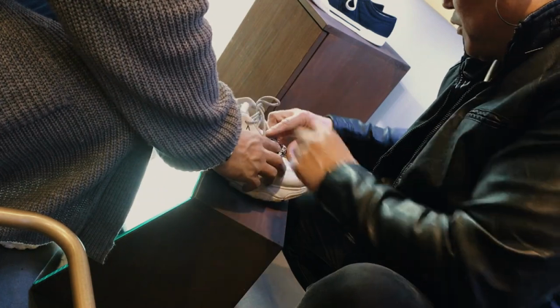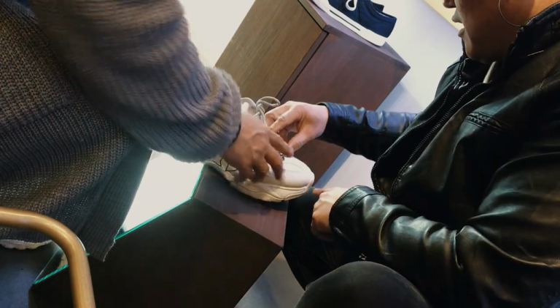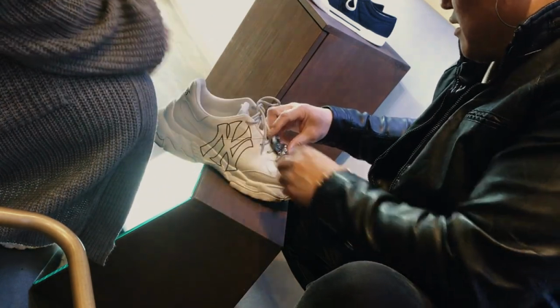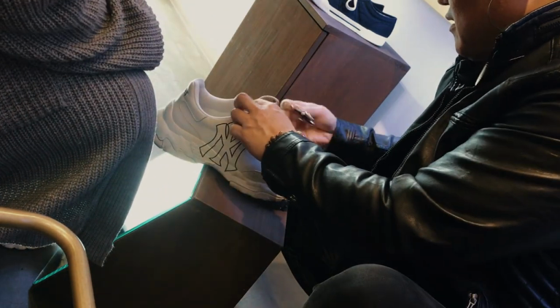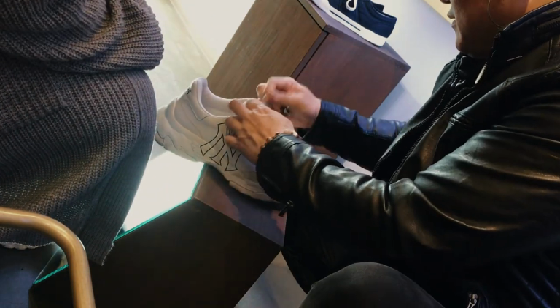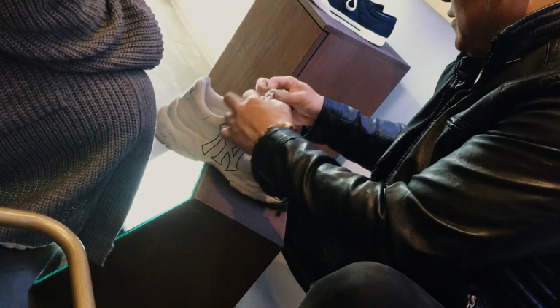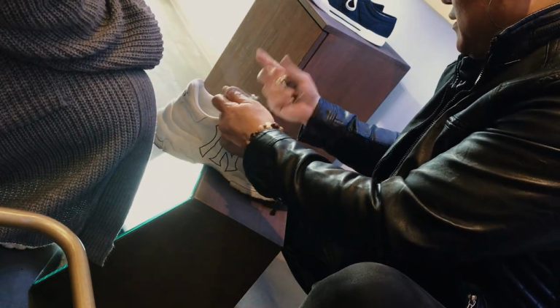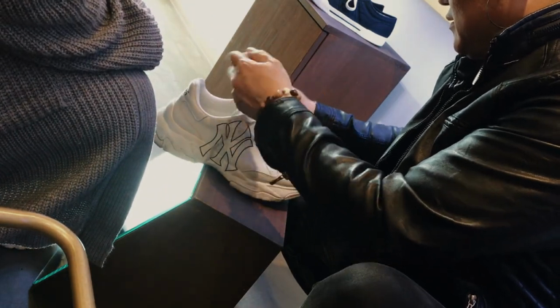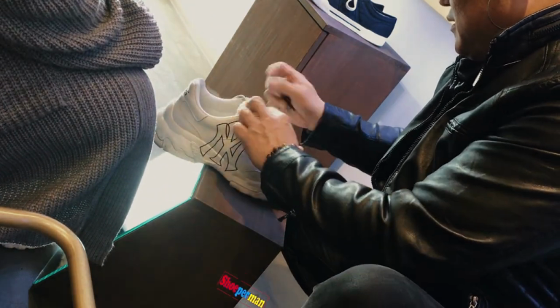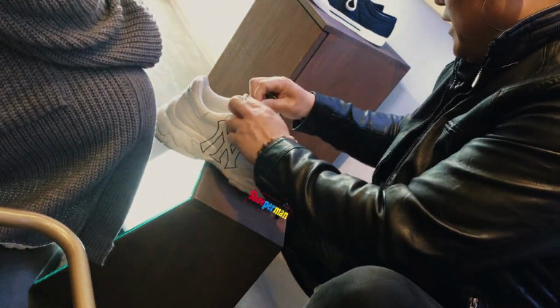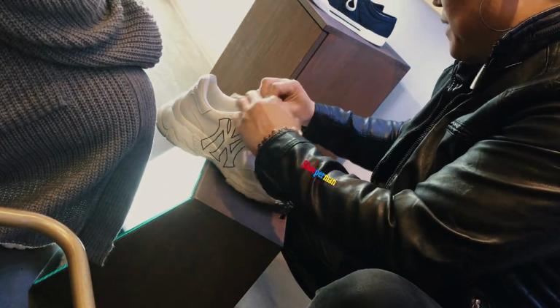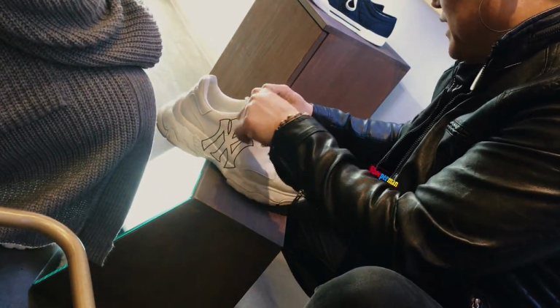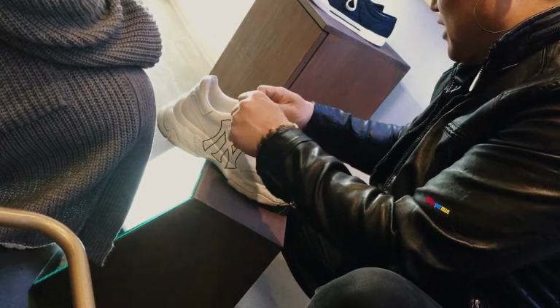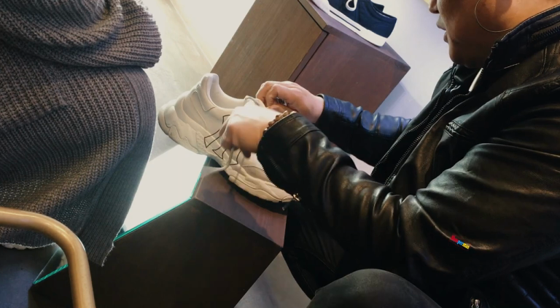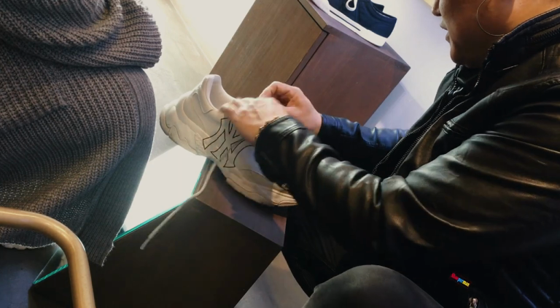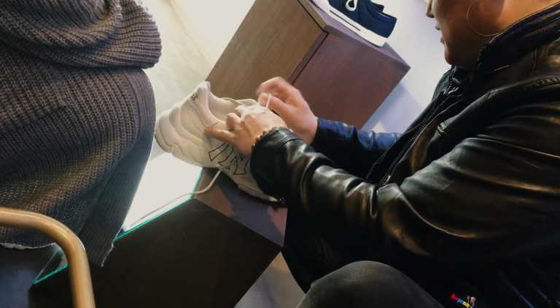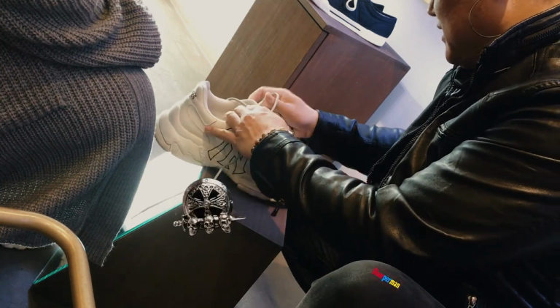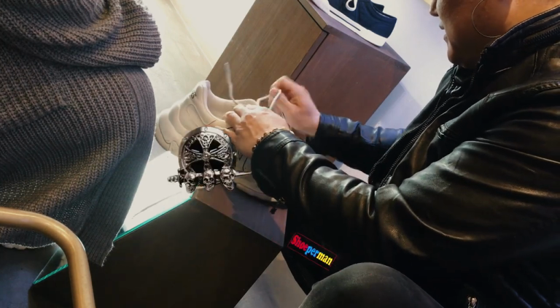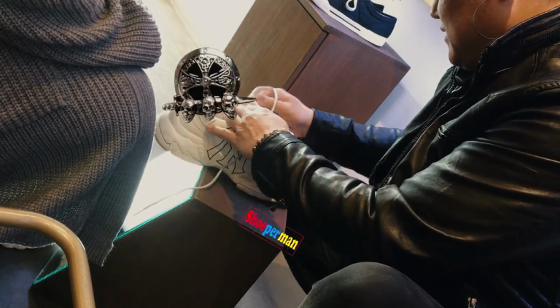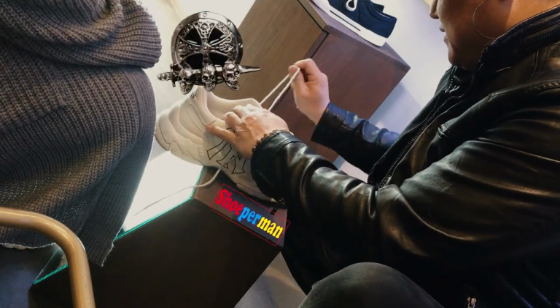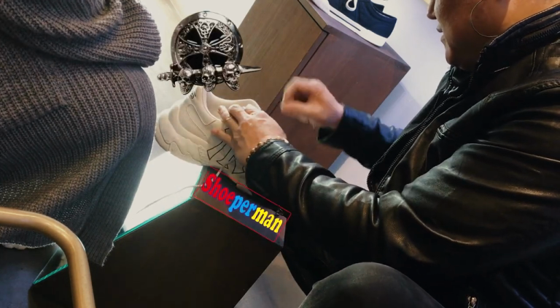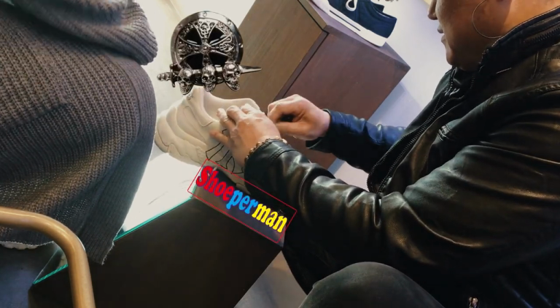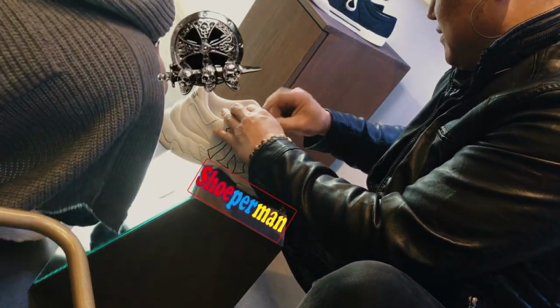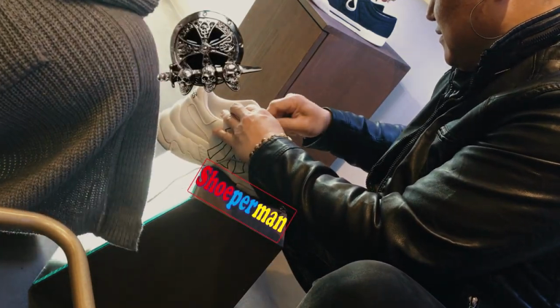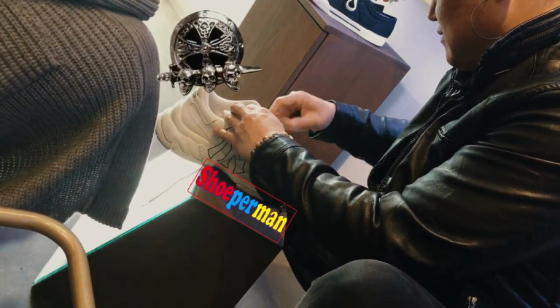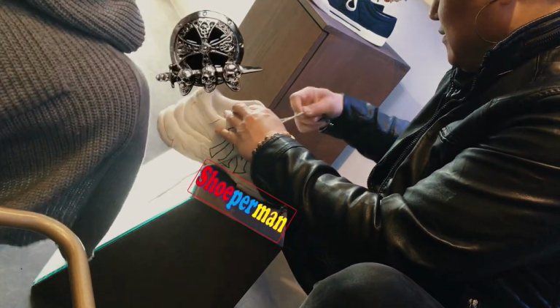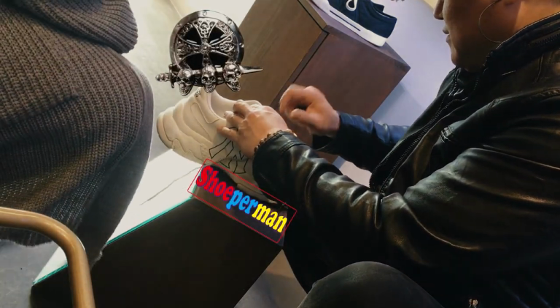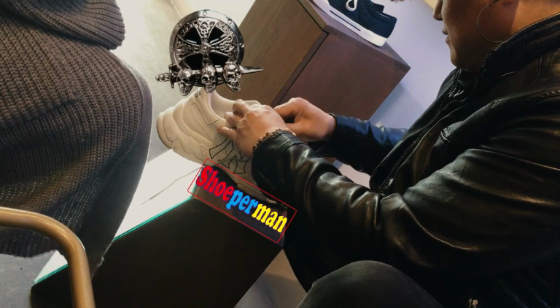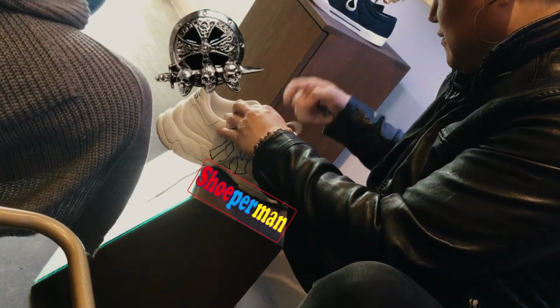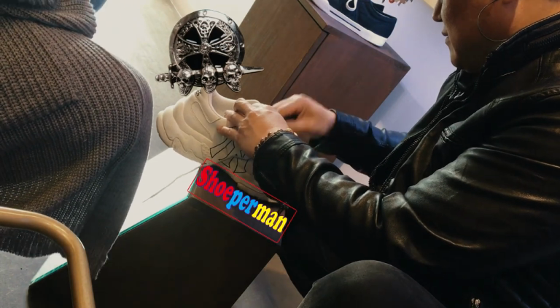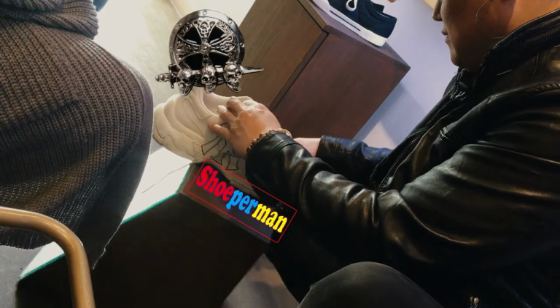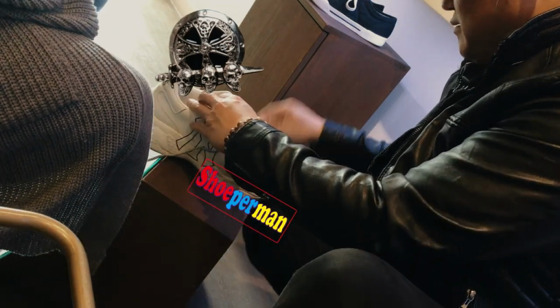Hello, this is Superman and Dilujong. I am always playing with shoes and metal accessories. You can purchase this from me directly or get on sd.com and find Superman.